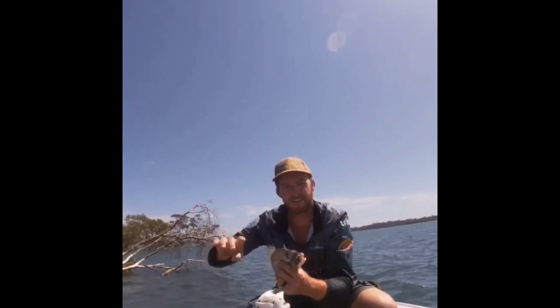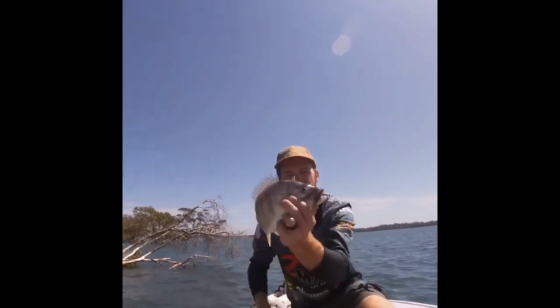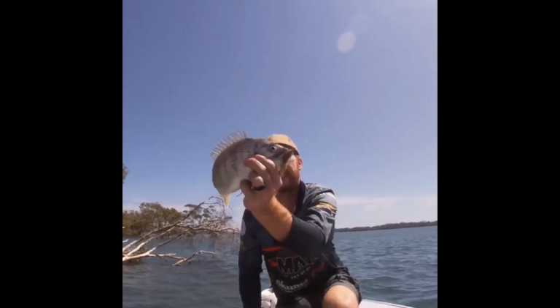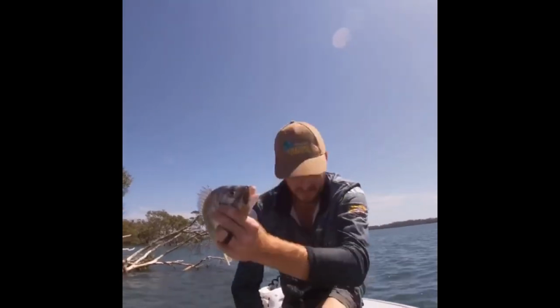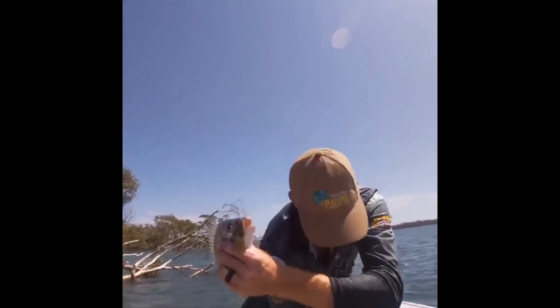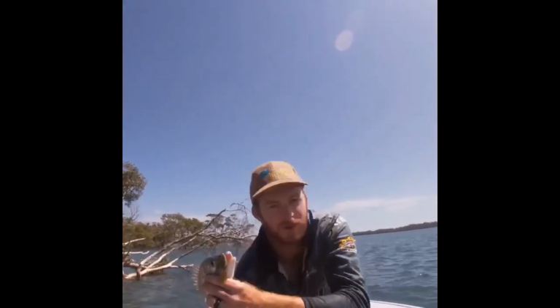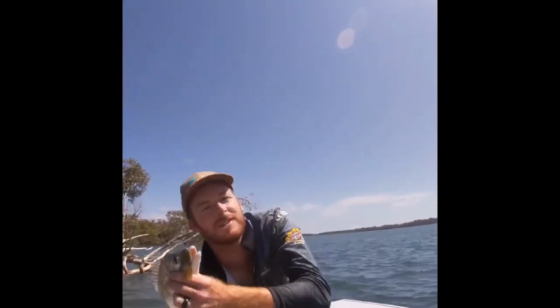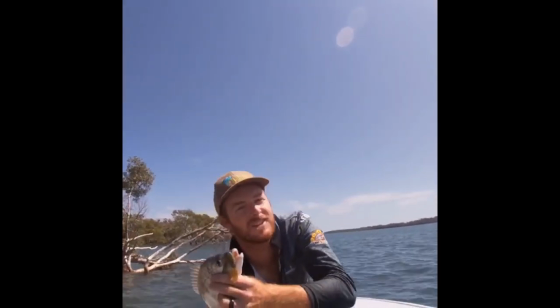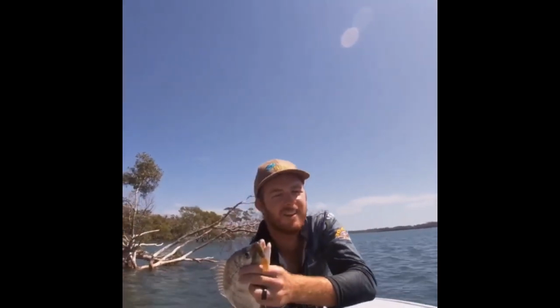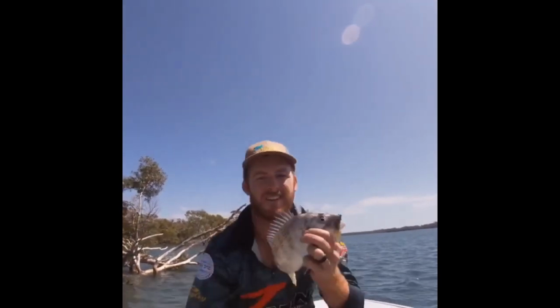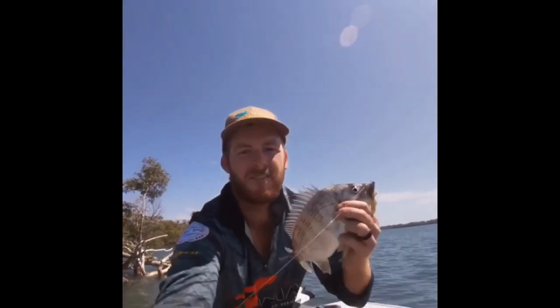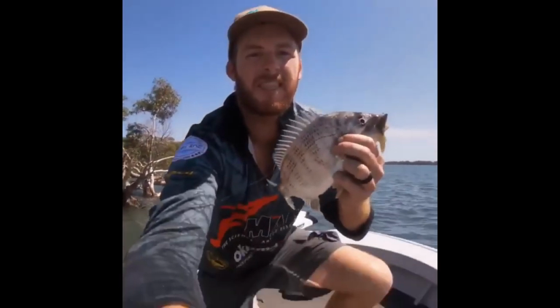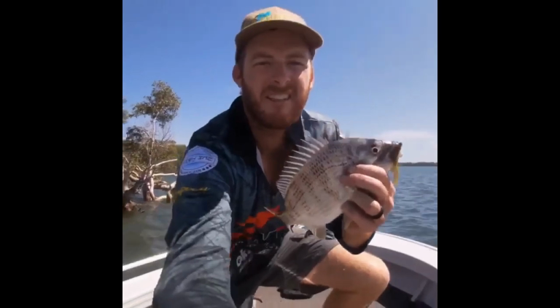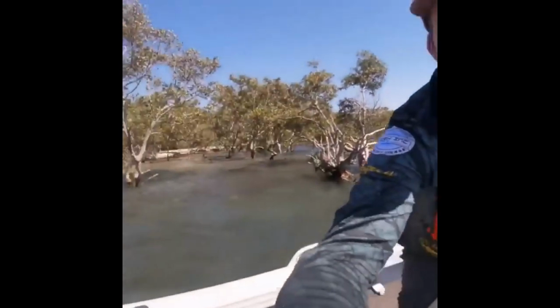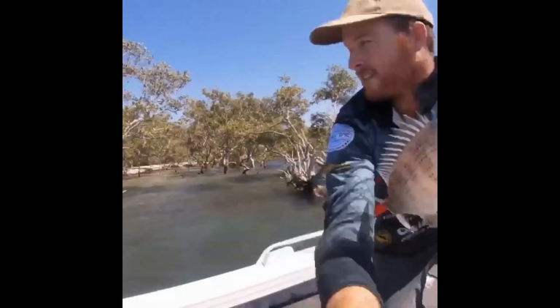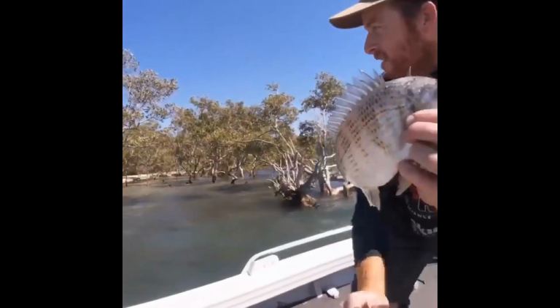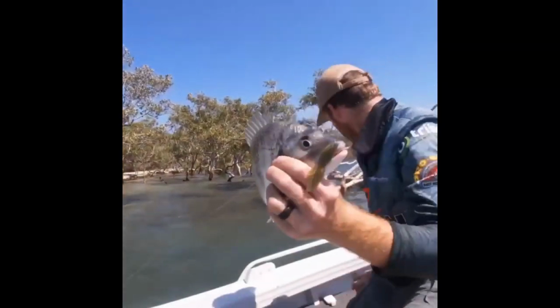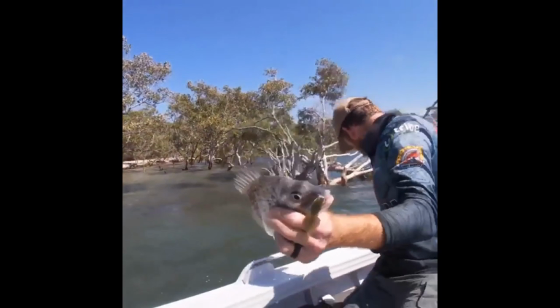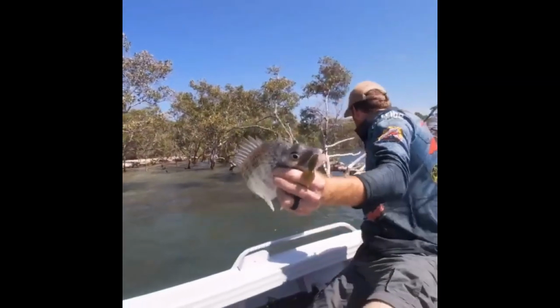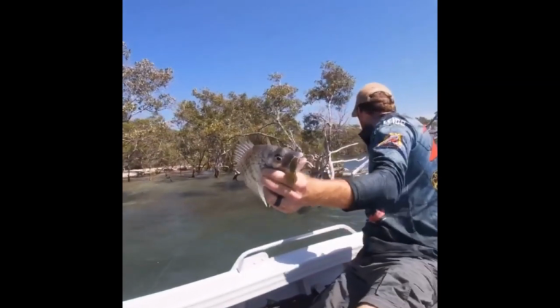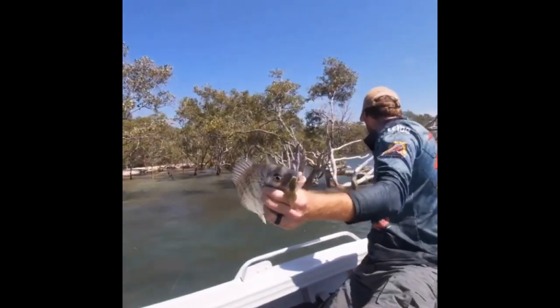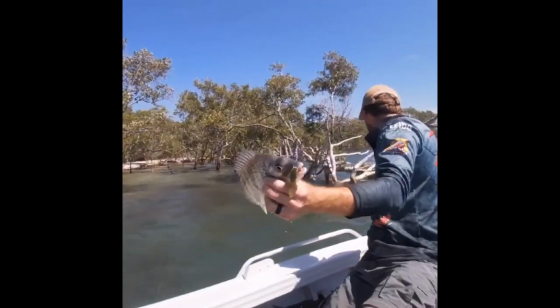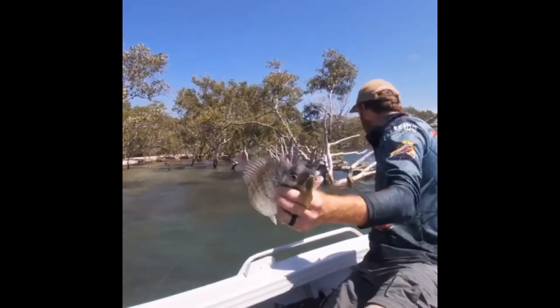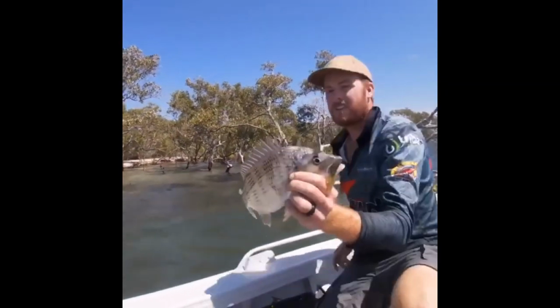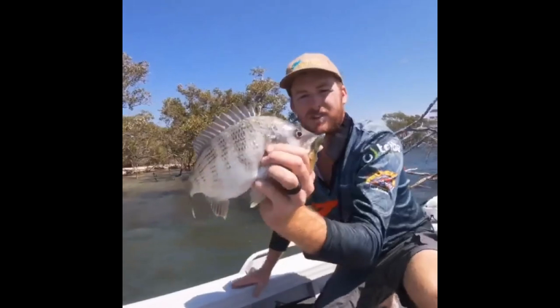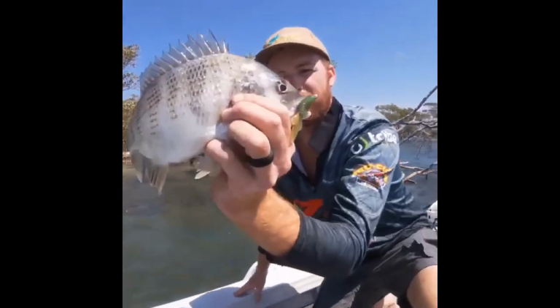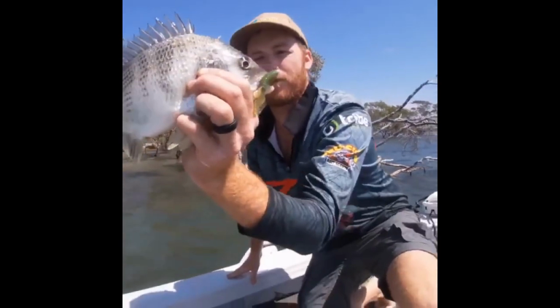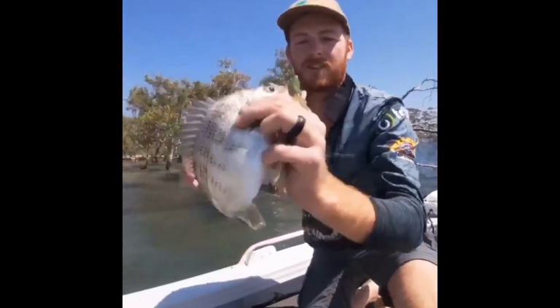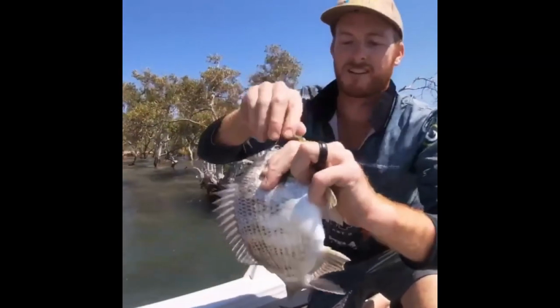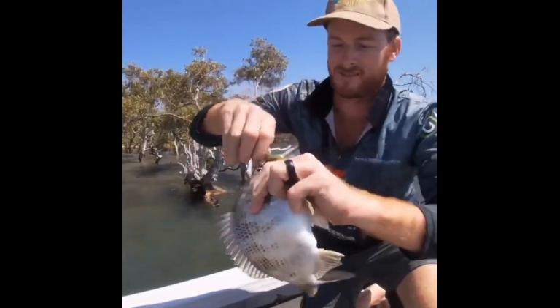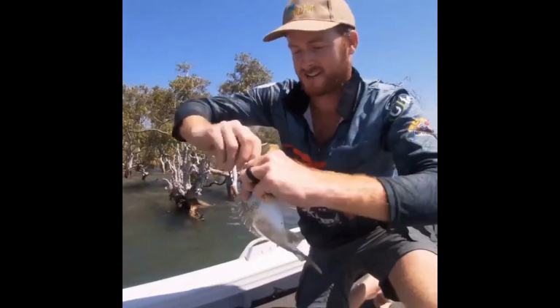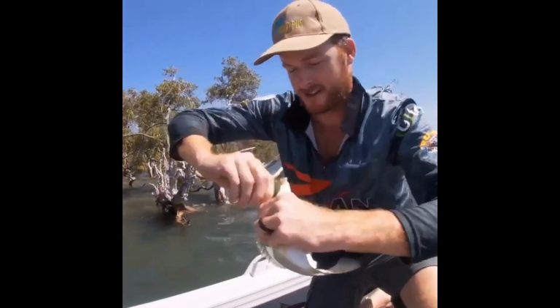Z-Man bugs — it's an awesome little session. These fish are in about a foot of water and they're just racing out and smashing the bugs.